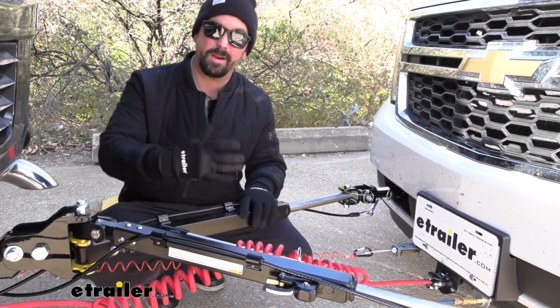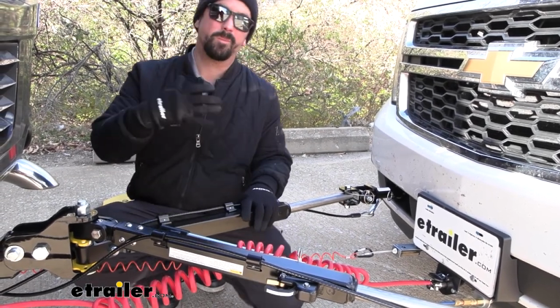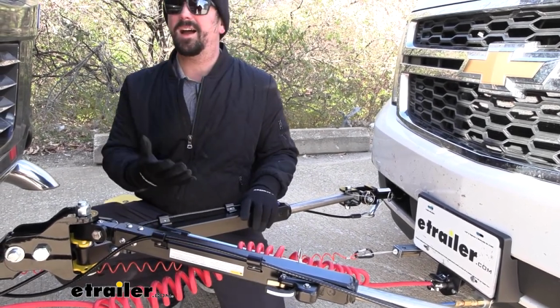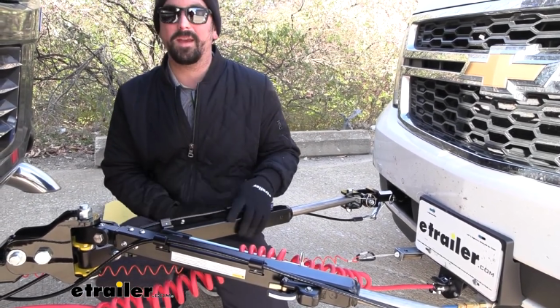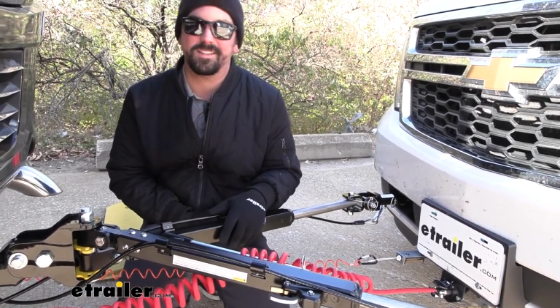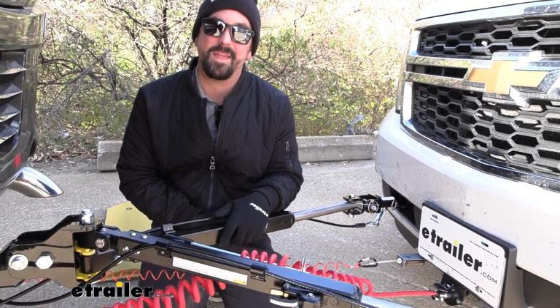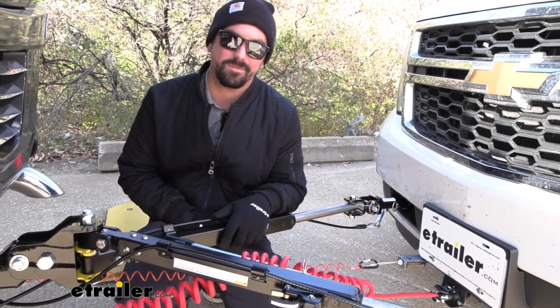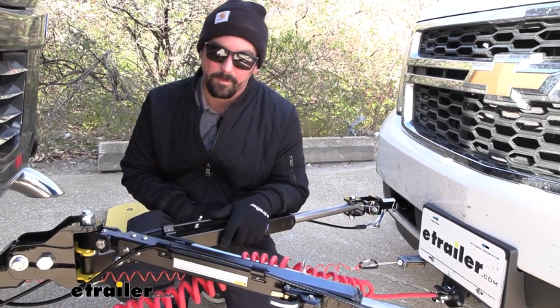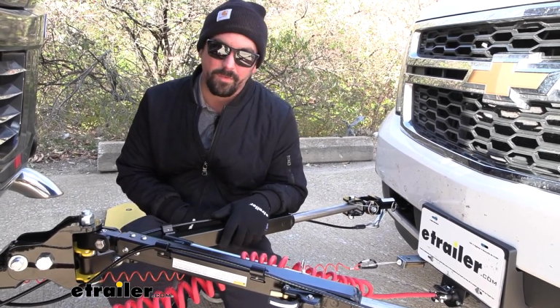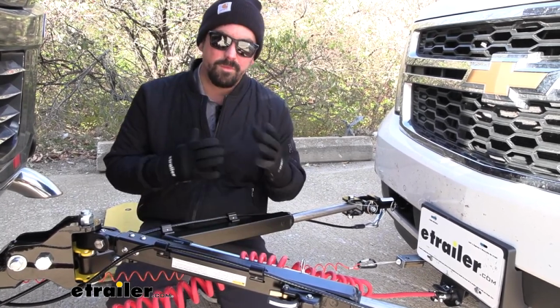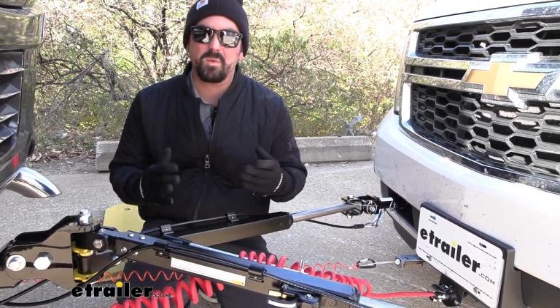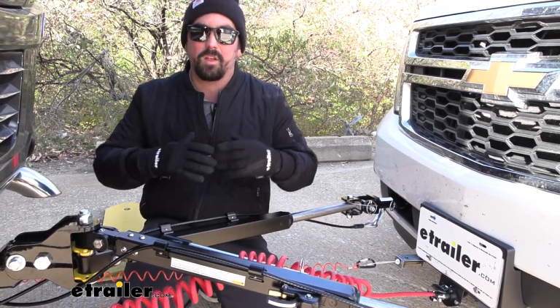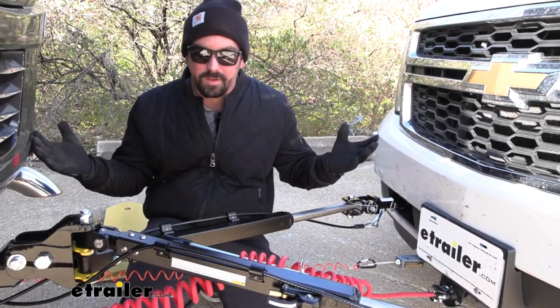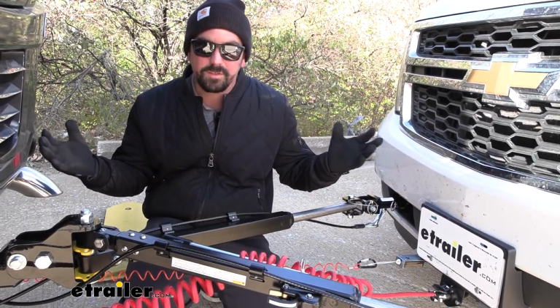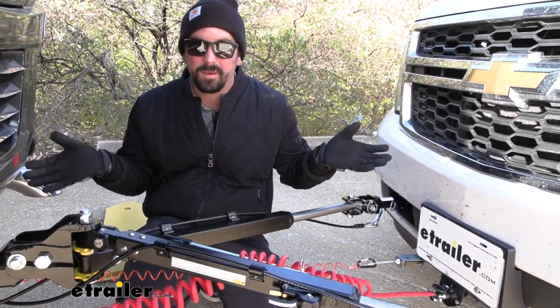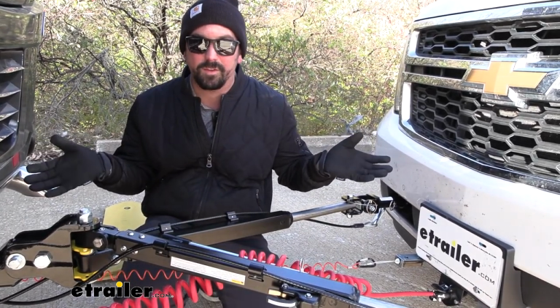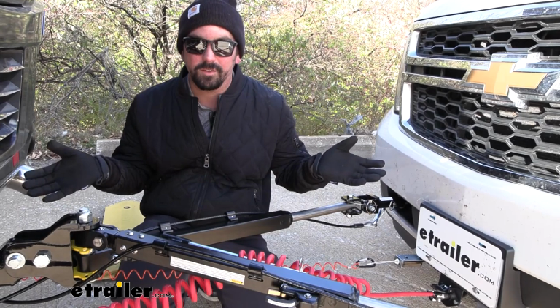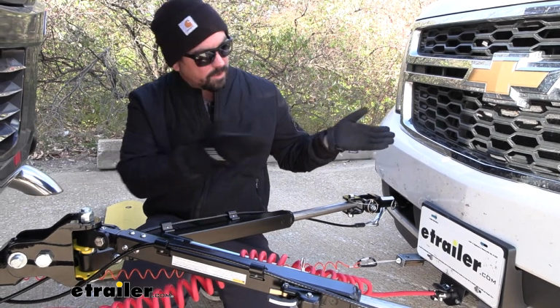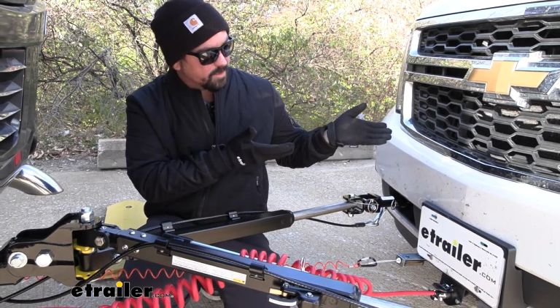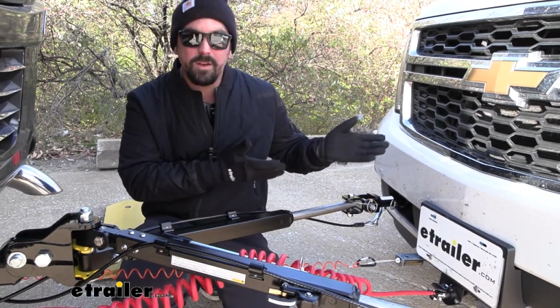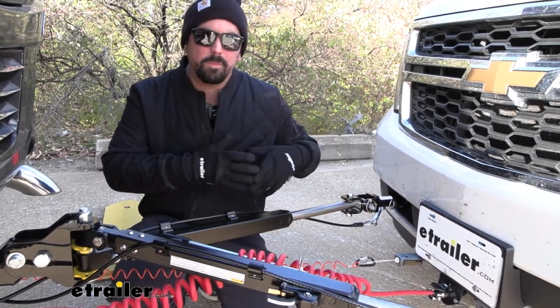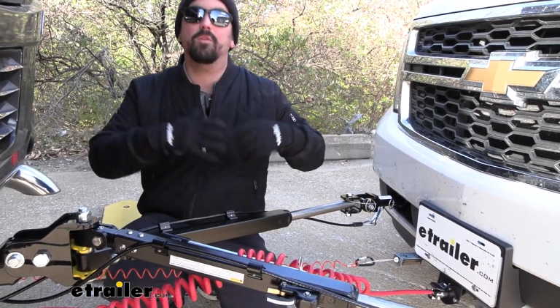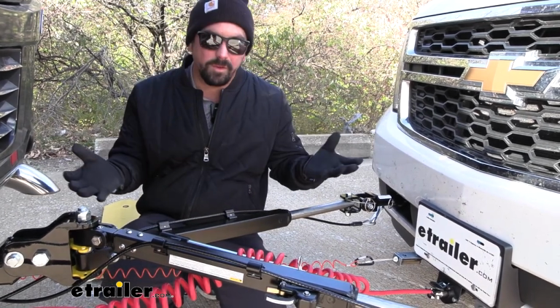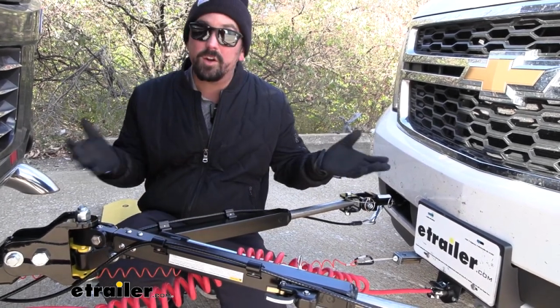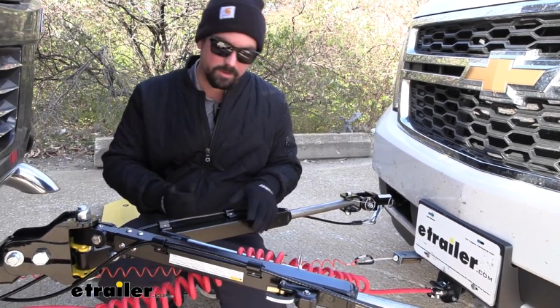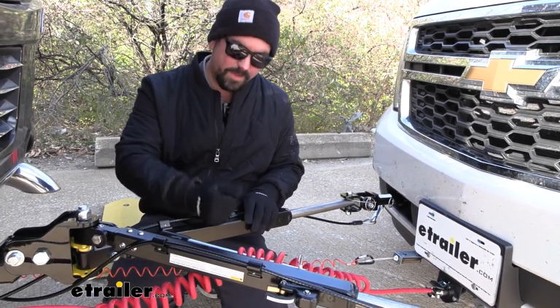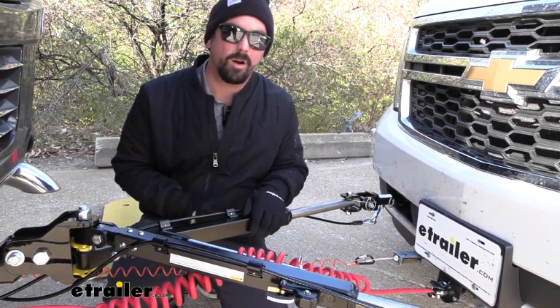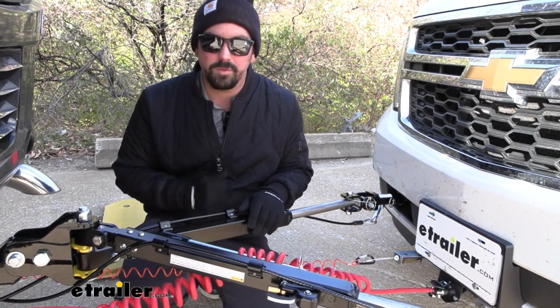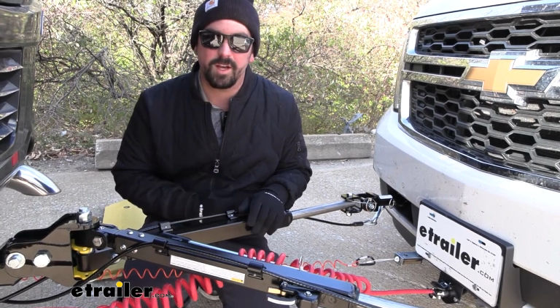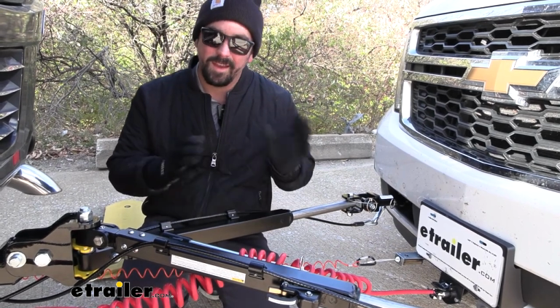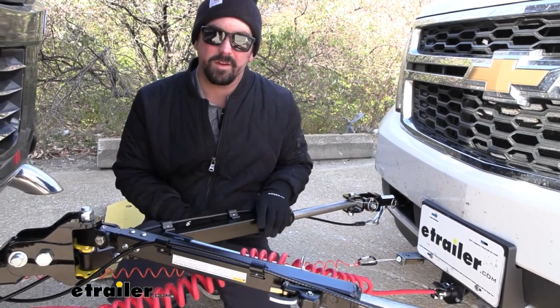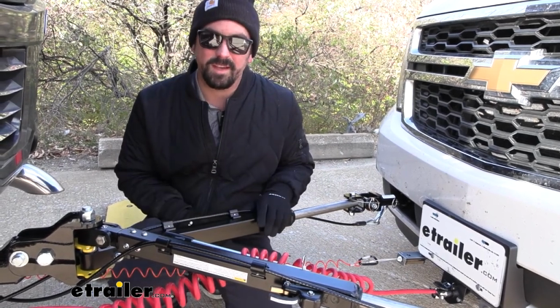This tow bar is rated pretty high with a weight capacity of 10,500 pounds, and more and more we're seeing larger vehicles becoming flat tow vehicles. So for a Suburban, or if you plan on moving up to an even larger vehicle, this tow bar will do just the job and keep you nice and safe.